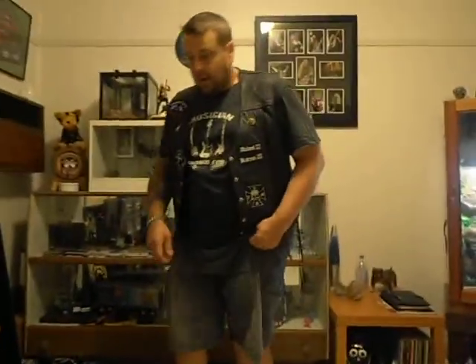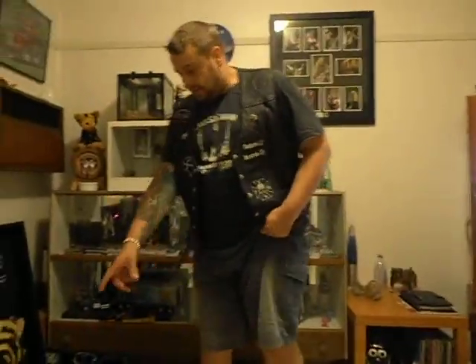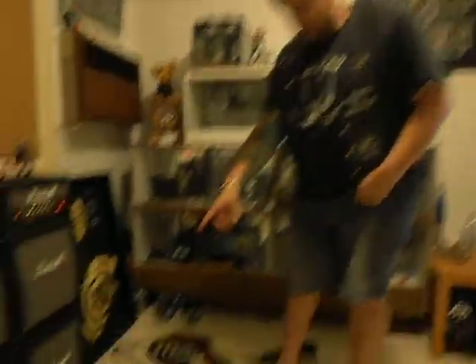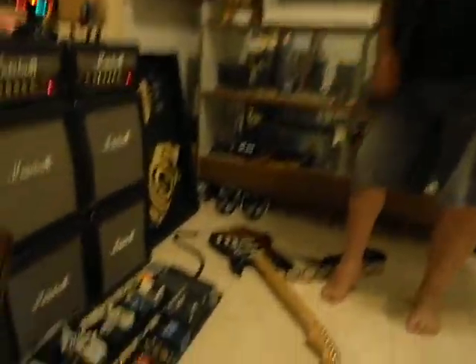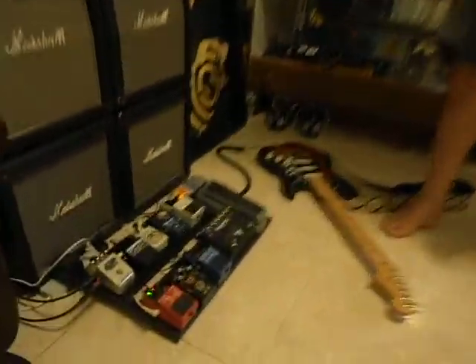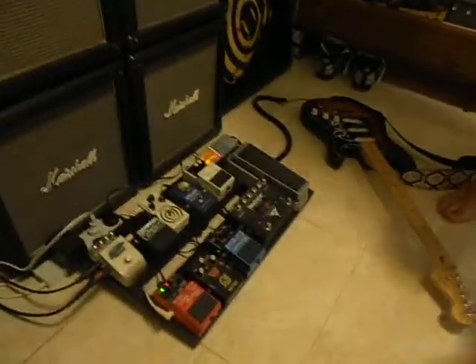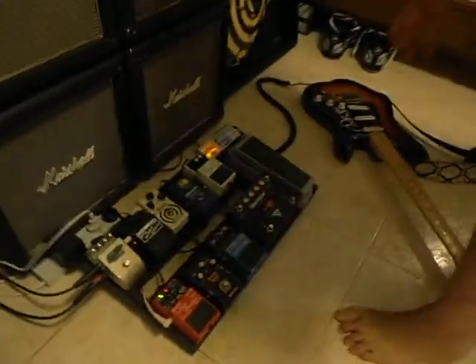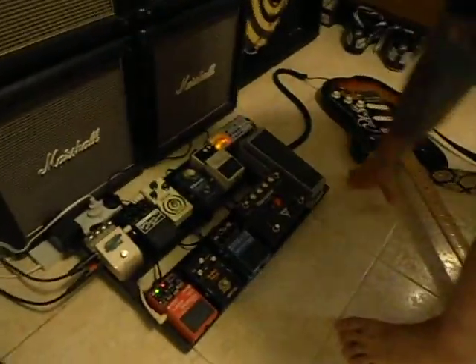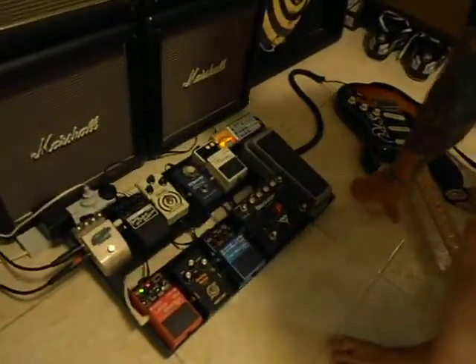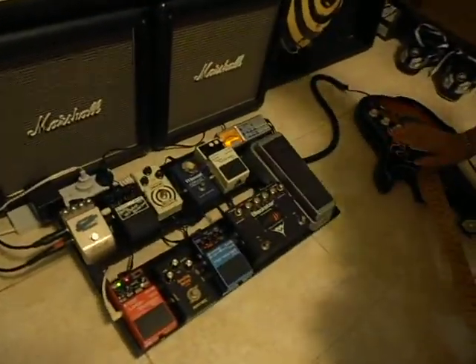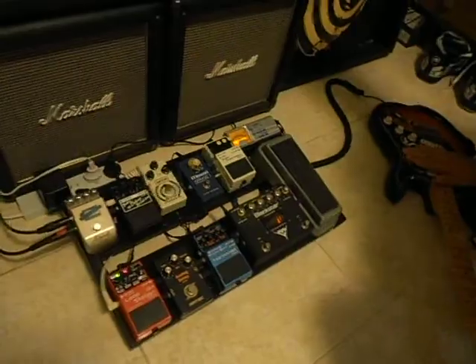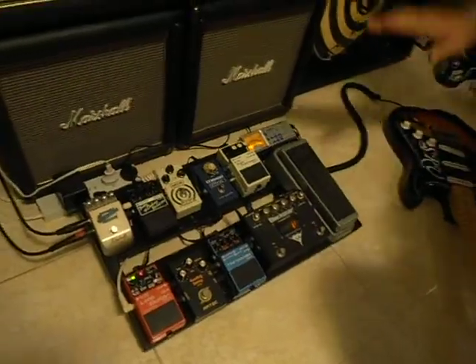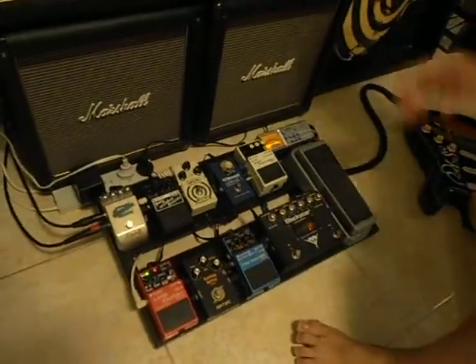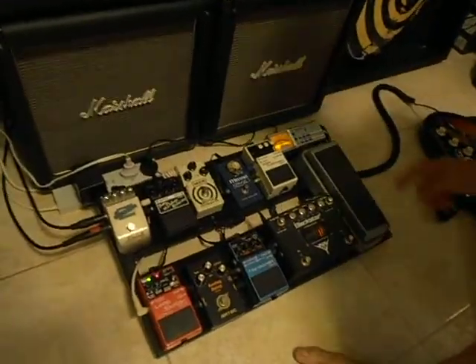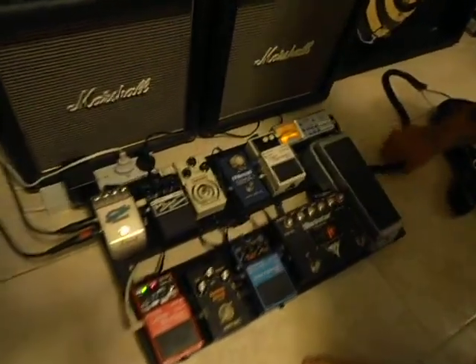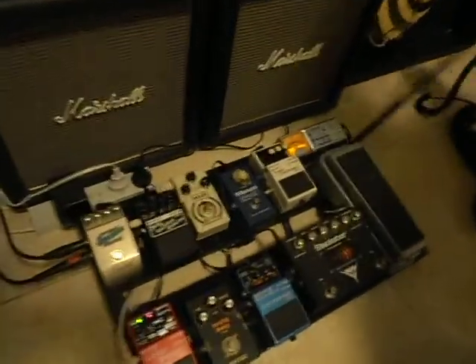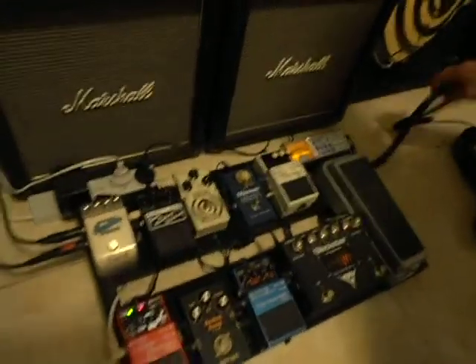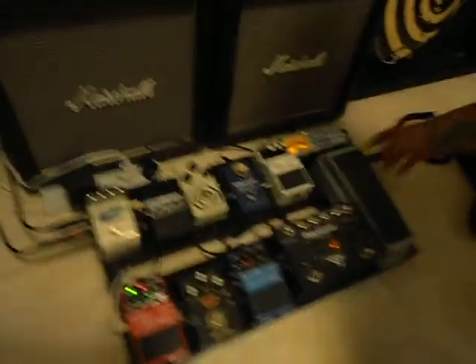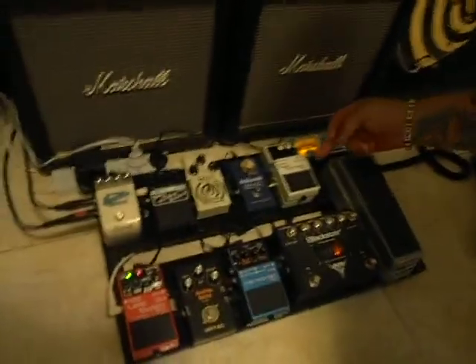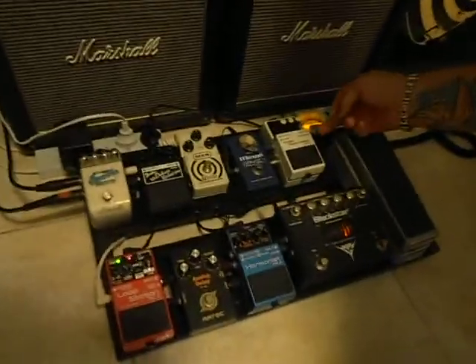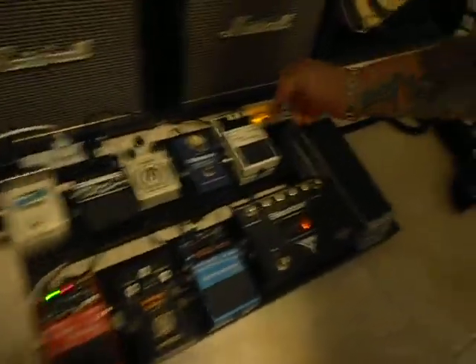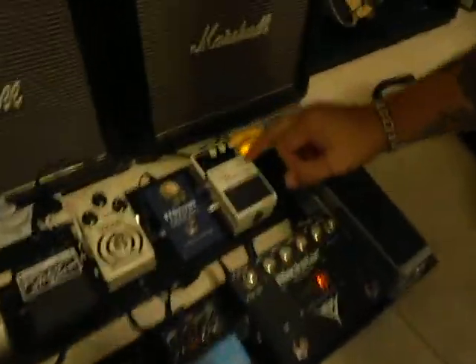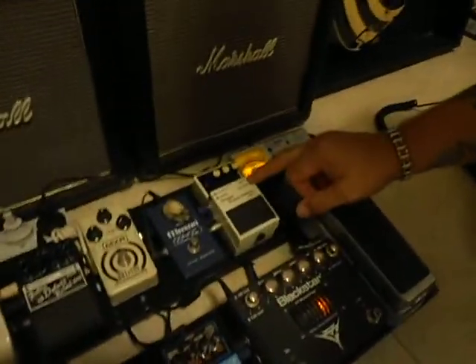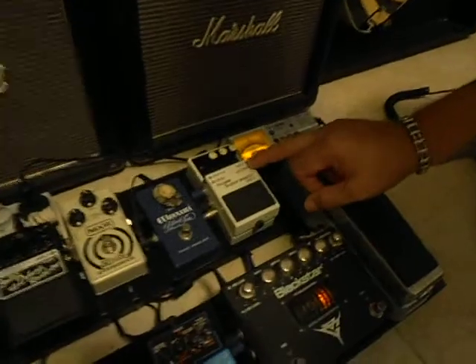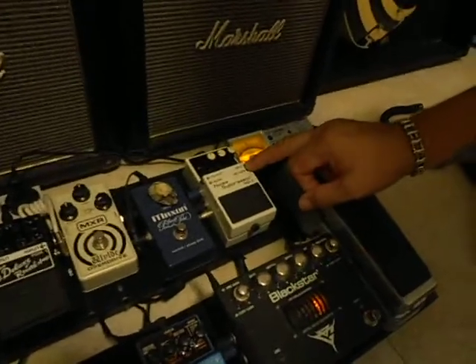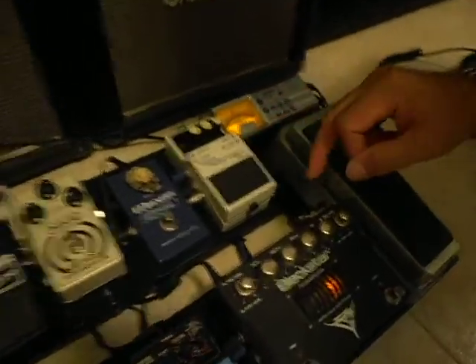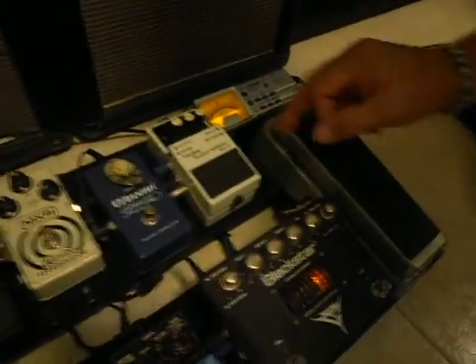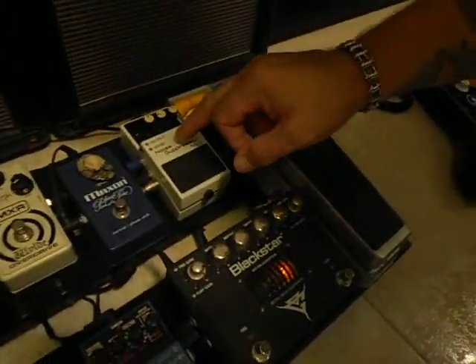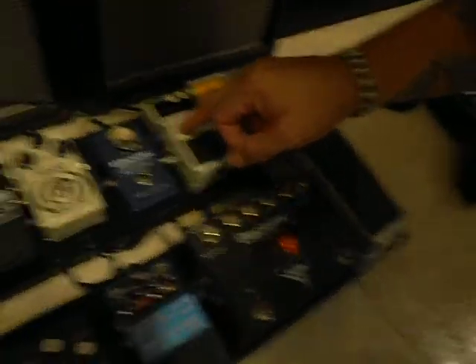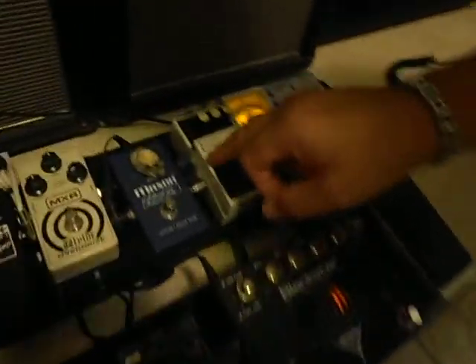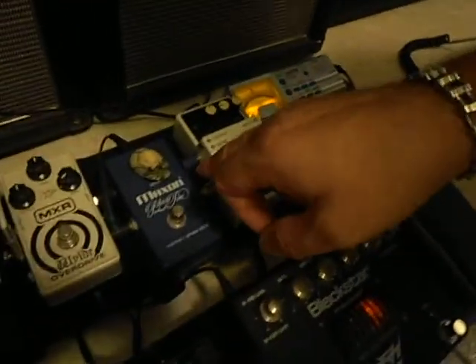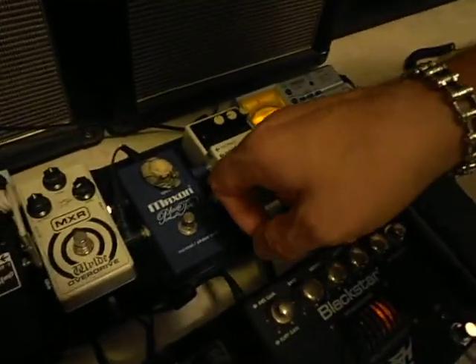We're going to have a look at my pedal board and explain what's going on. The guitar cable comes in to the input of the noise suppressor pedal, and then on the suppressor there's a send port.